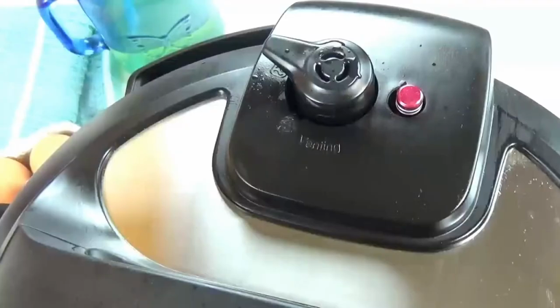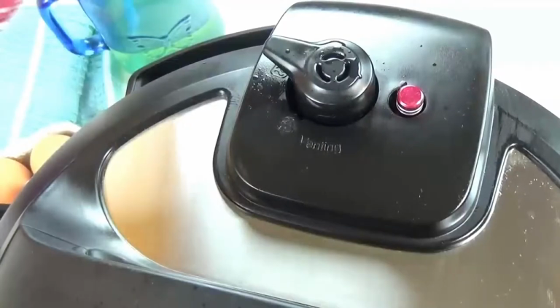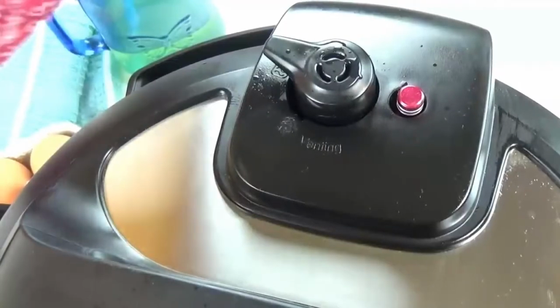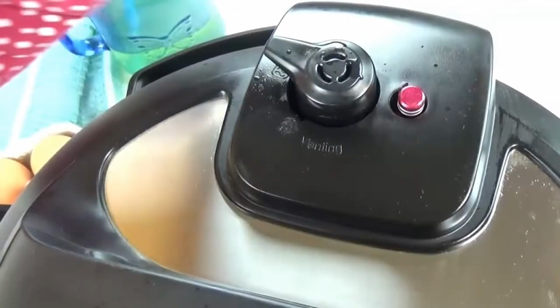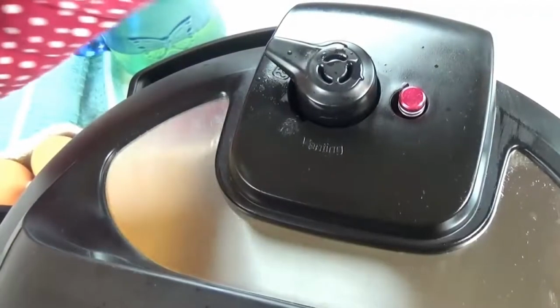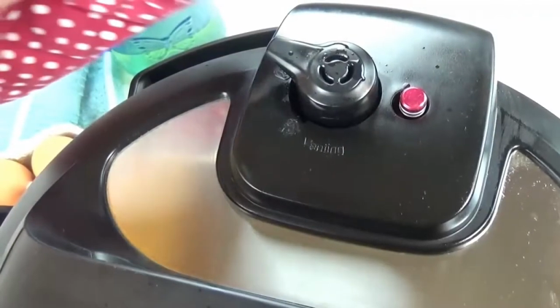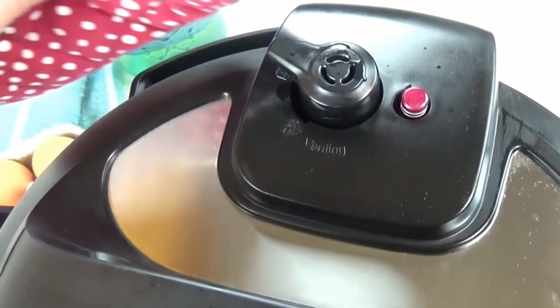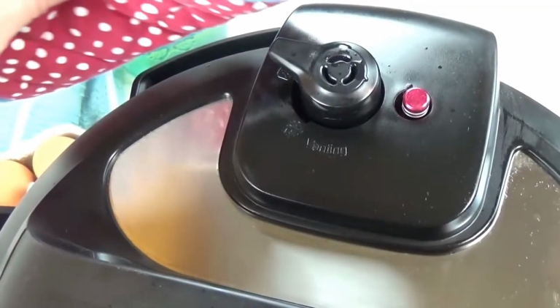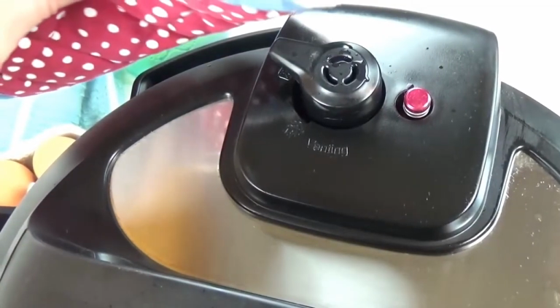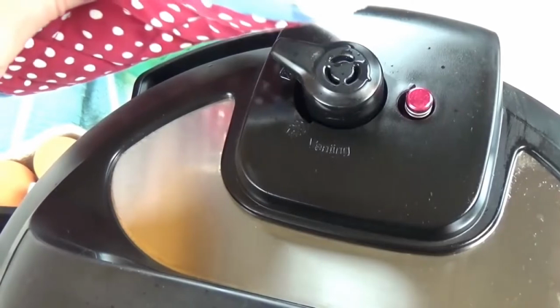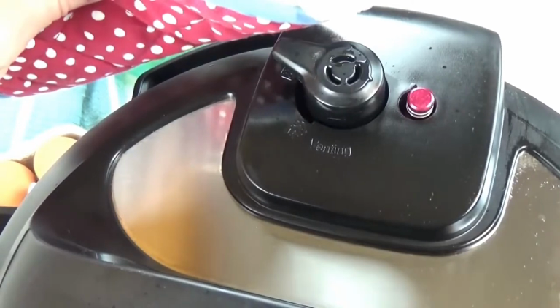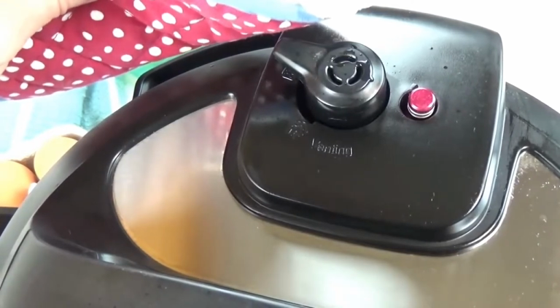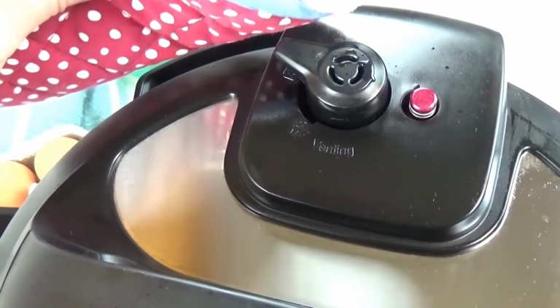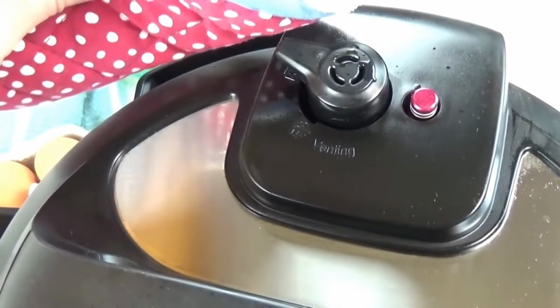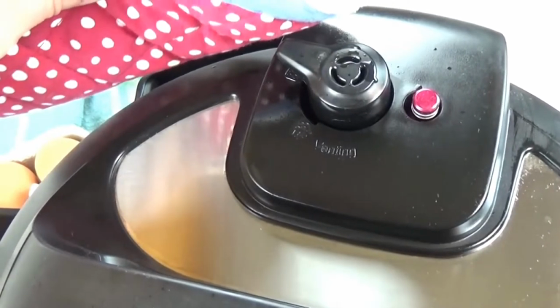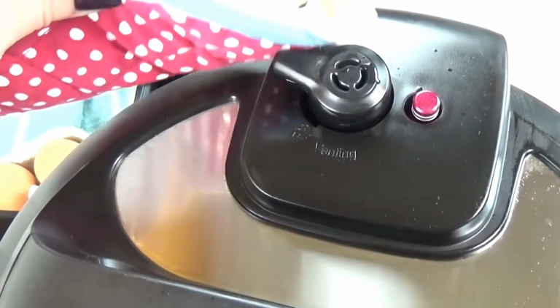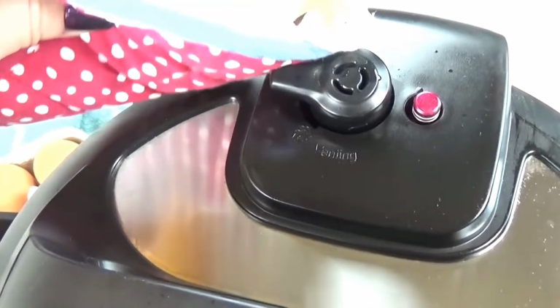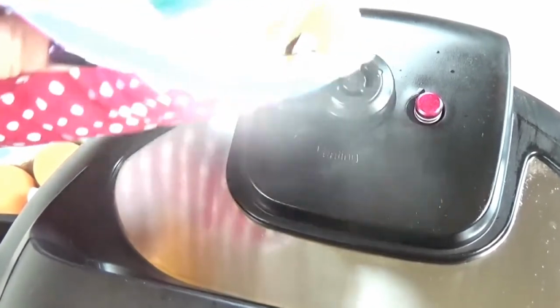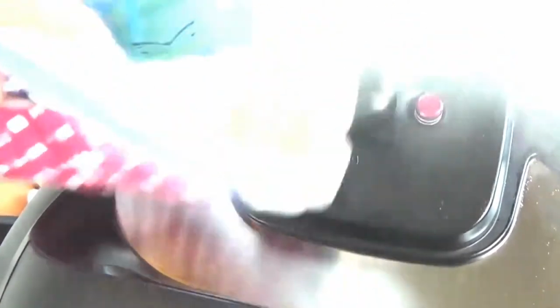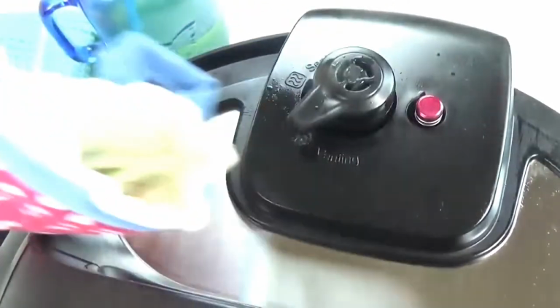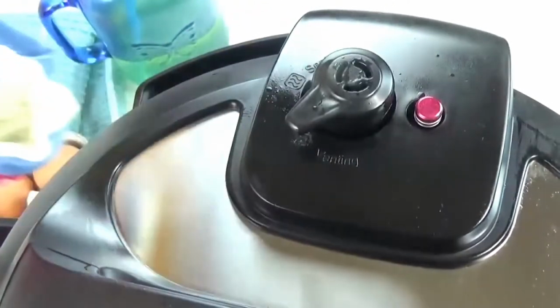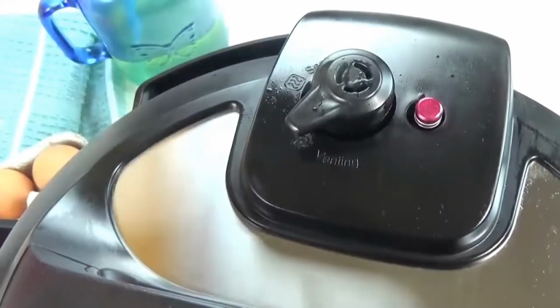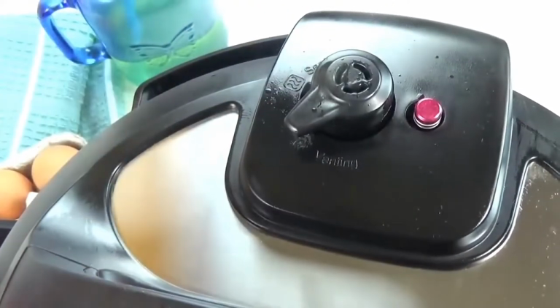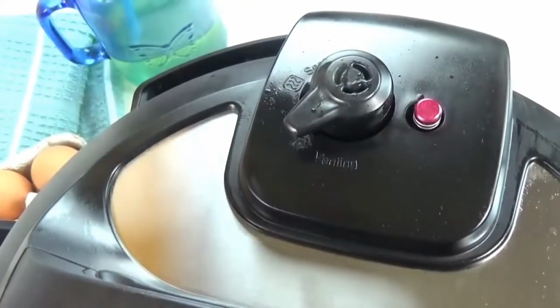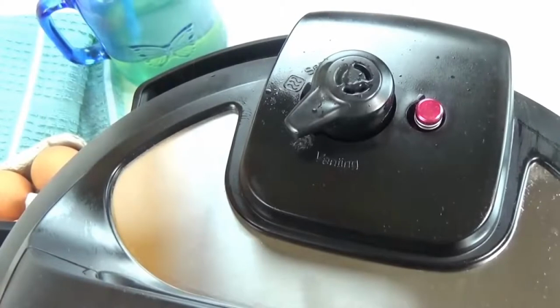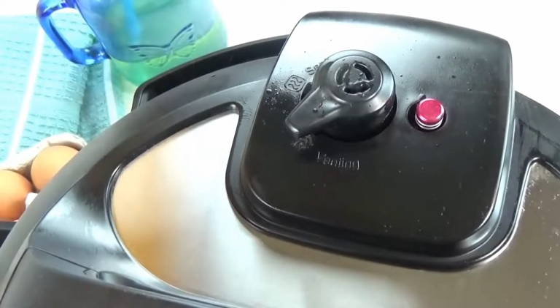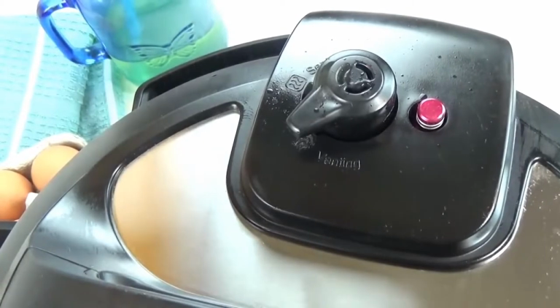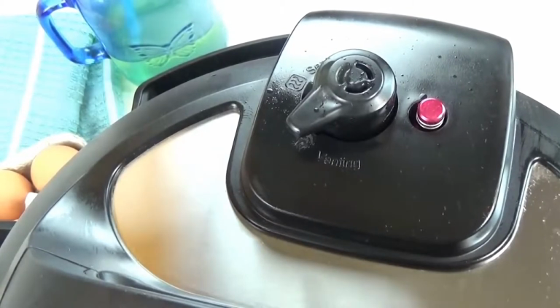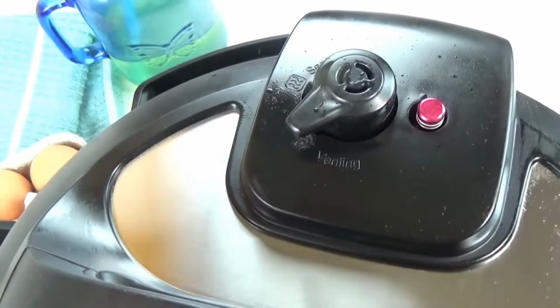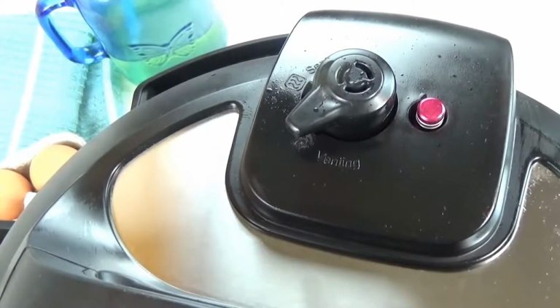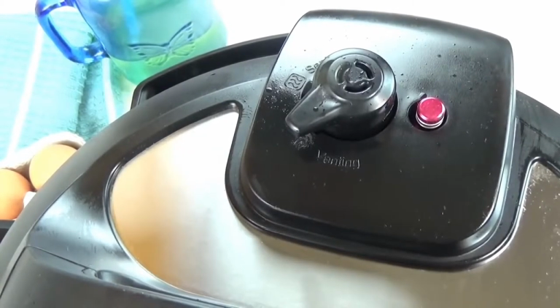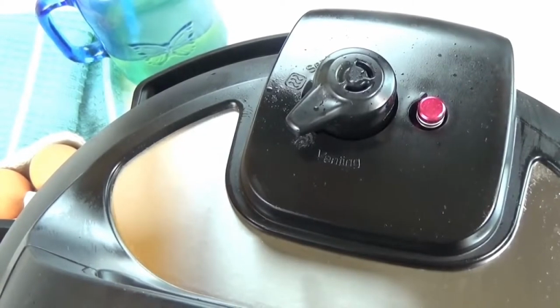When the cooking time is up, you're going to do a quick release of the pressure by turning the knob to venting. I like to use a pot holder to protect my hand from the steam.